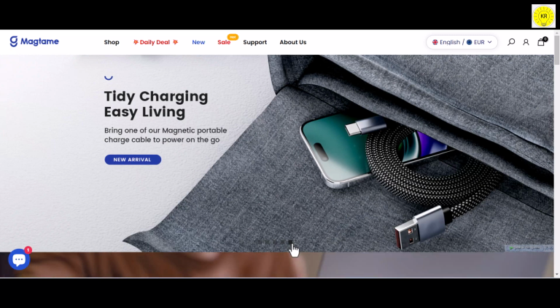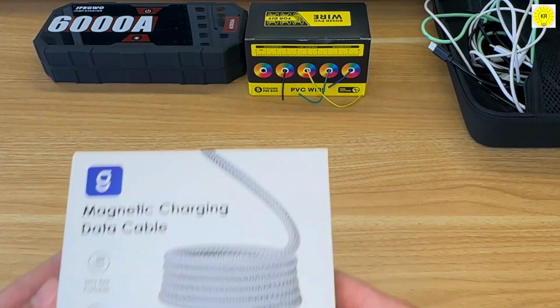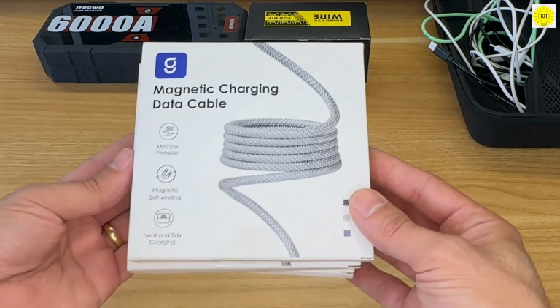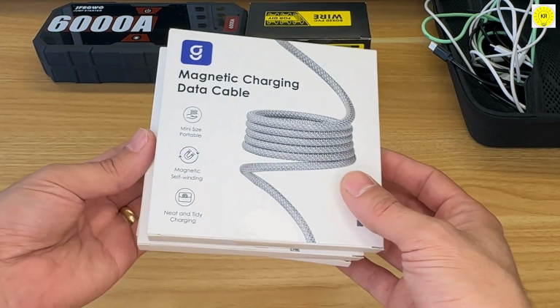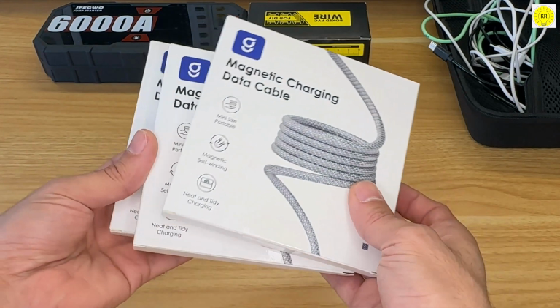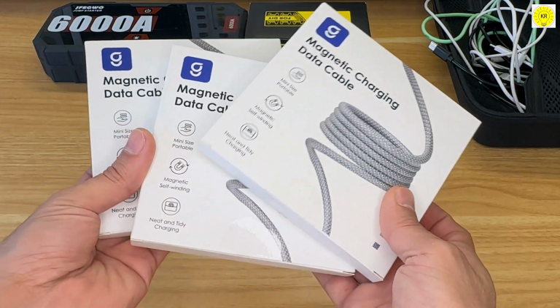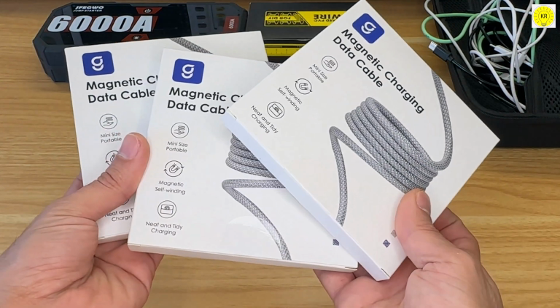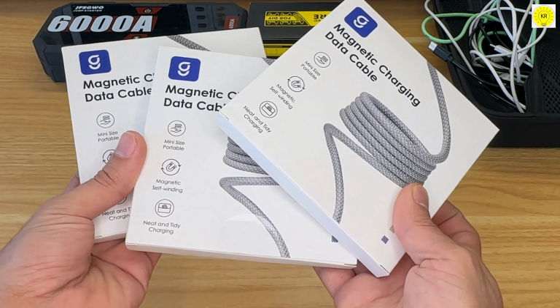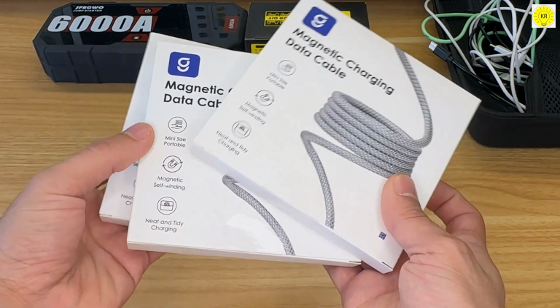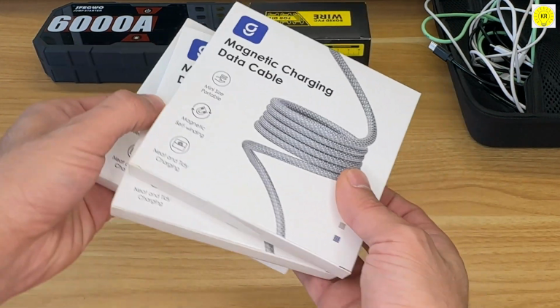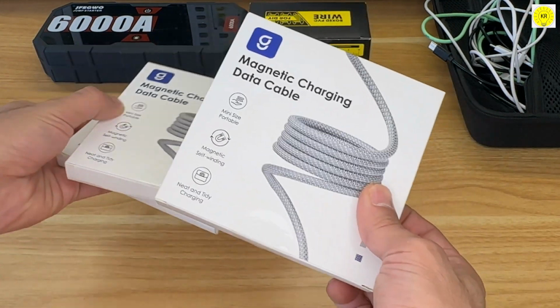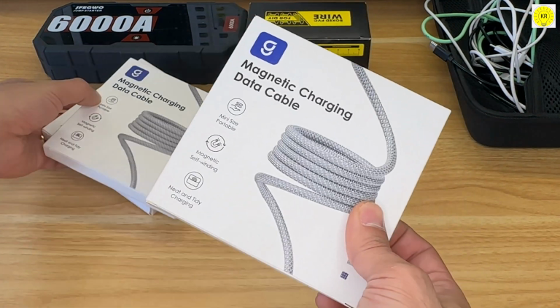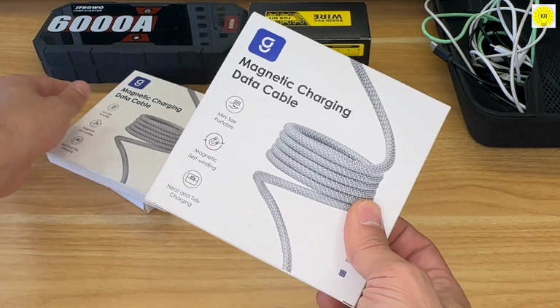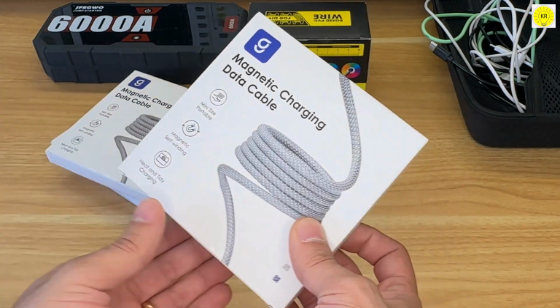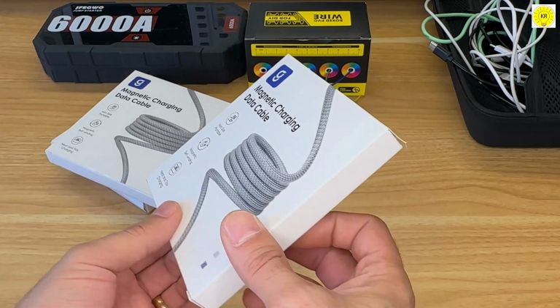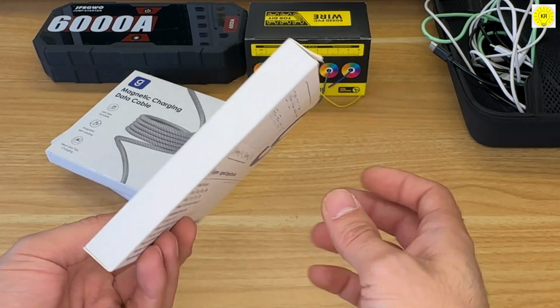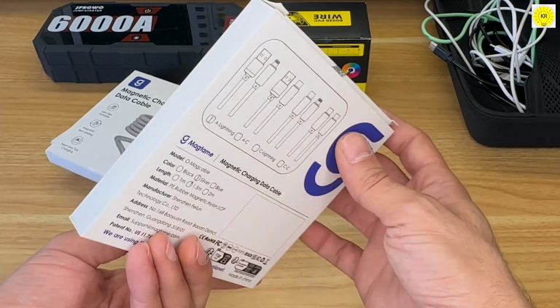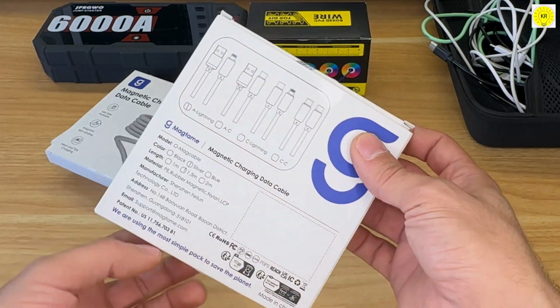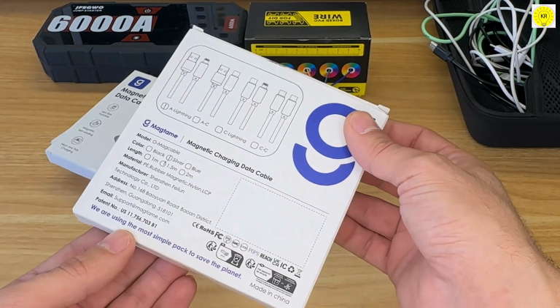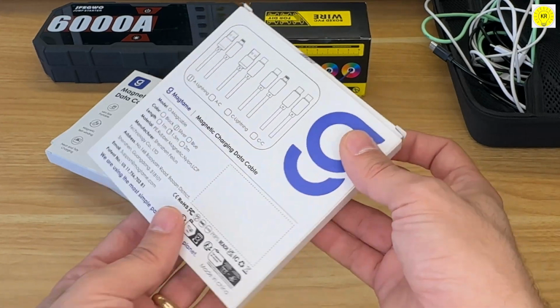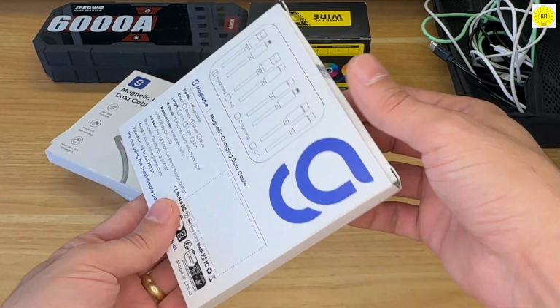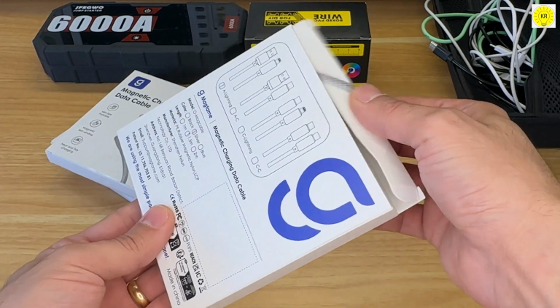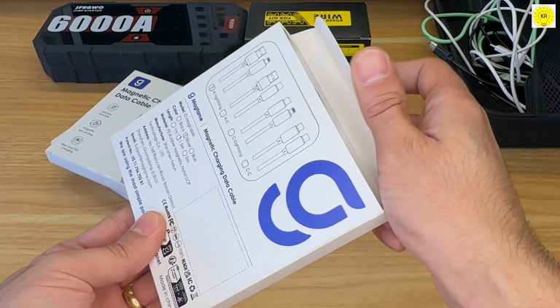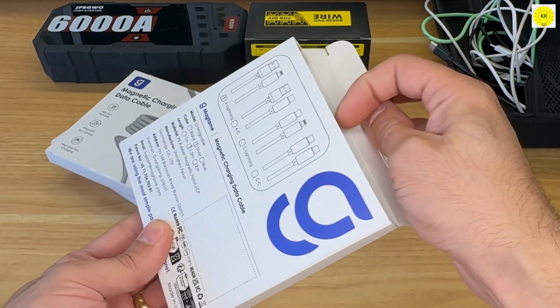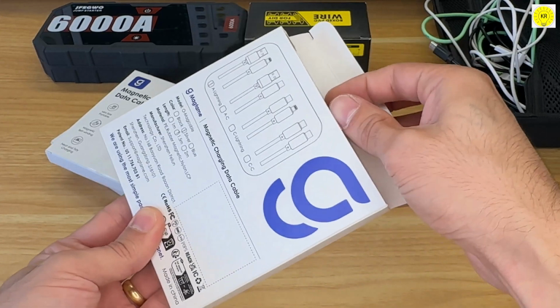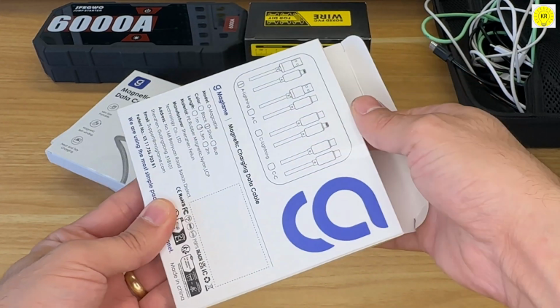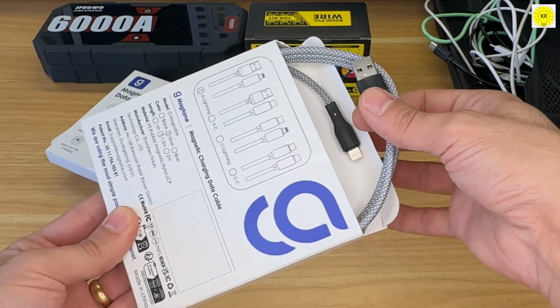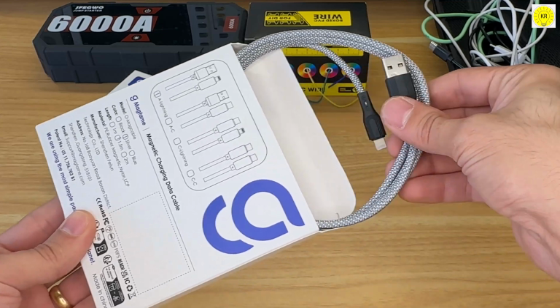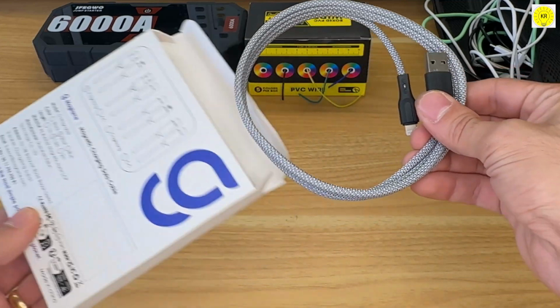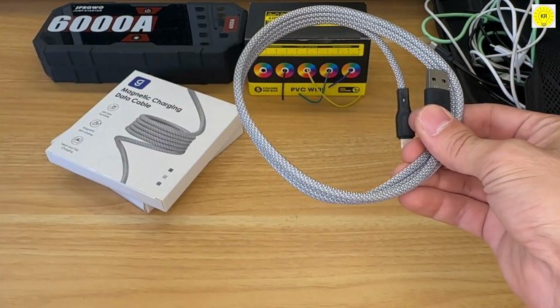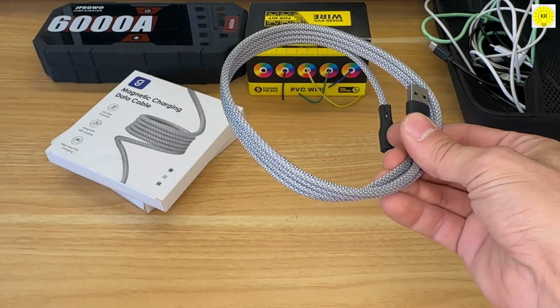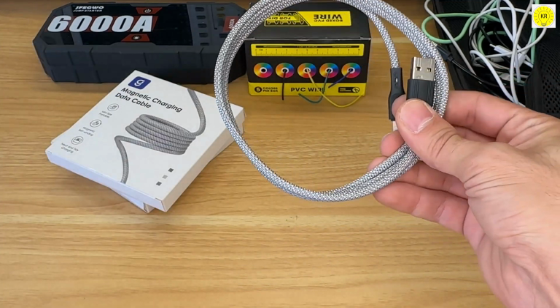In this video, I will show you three products from the Magtame brand. You can view more products on the official Magtame website. First, we have the Magtame Nexus 60W round cable, USB-A to Lightning.